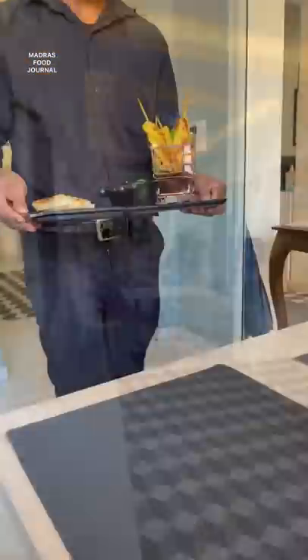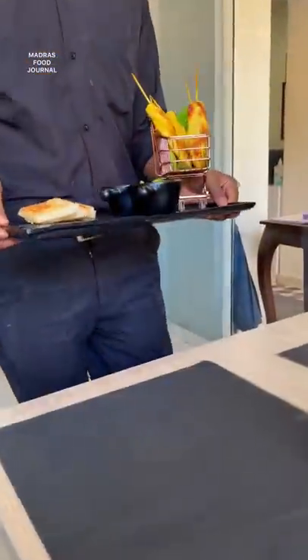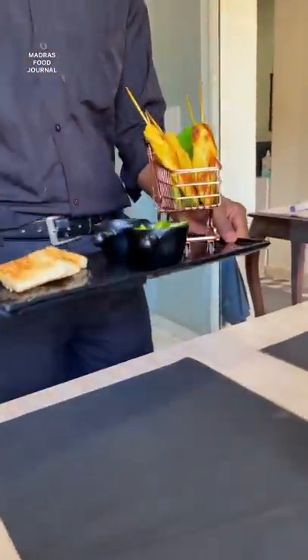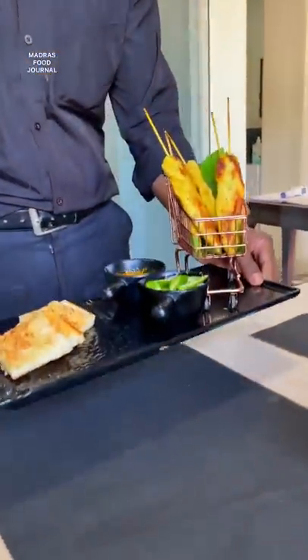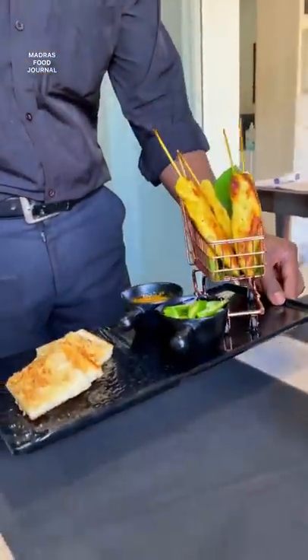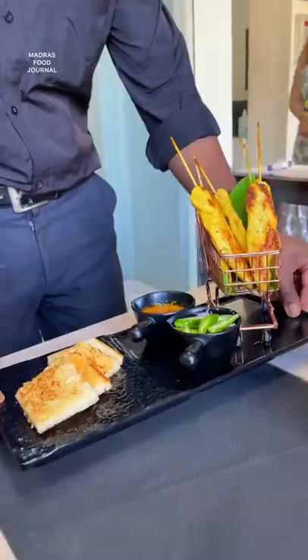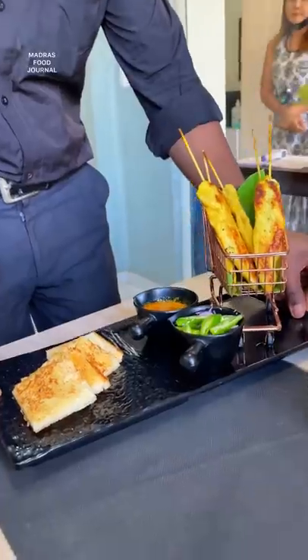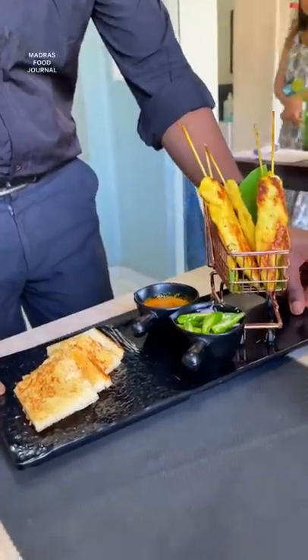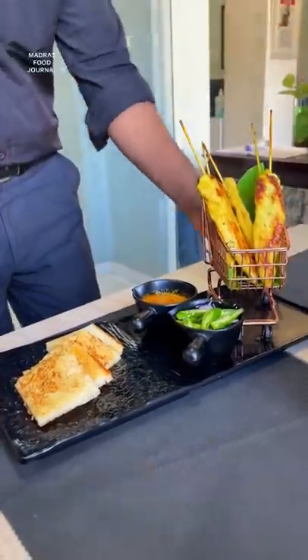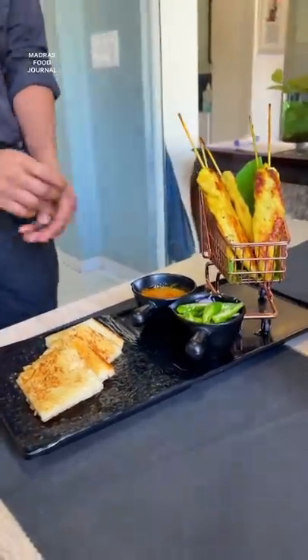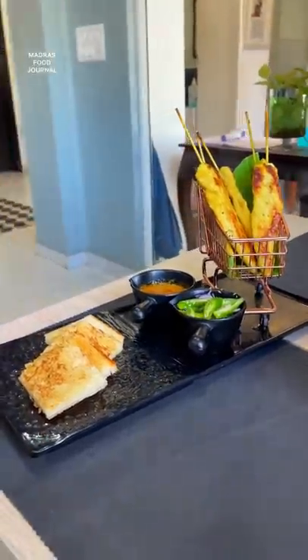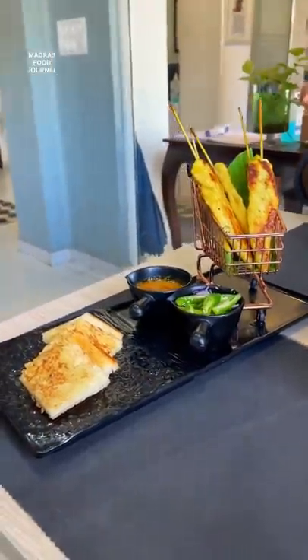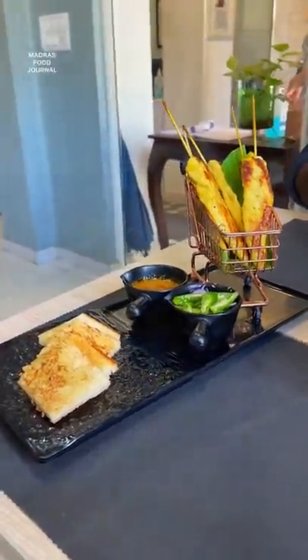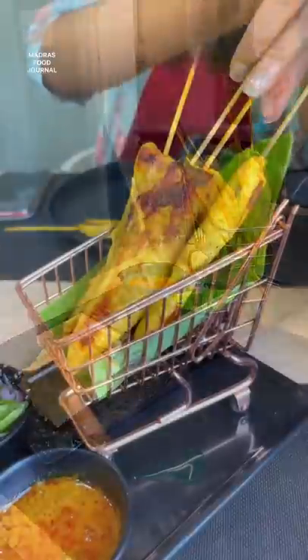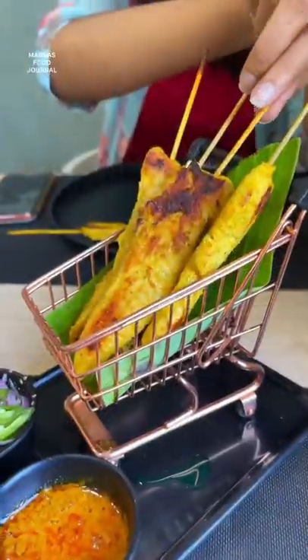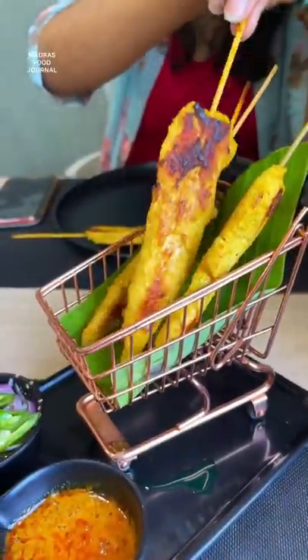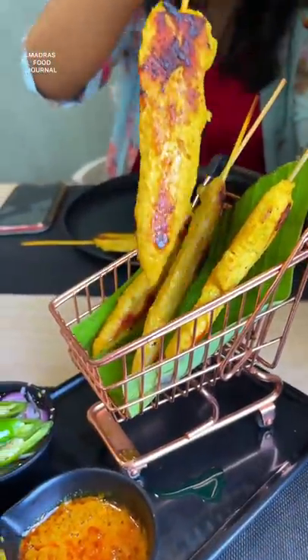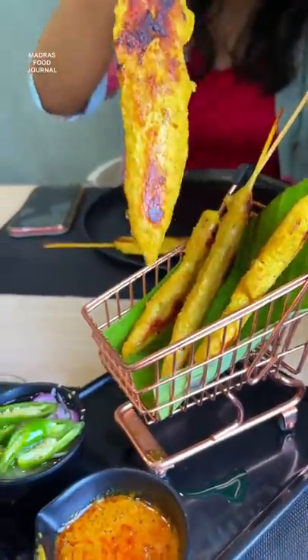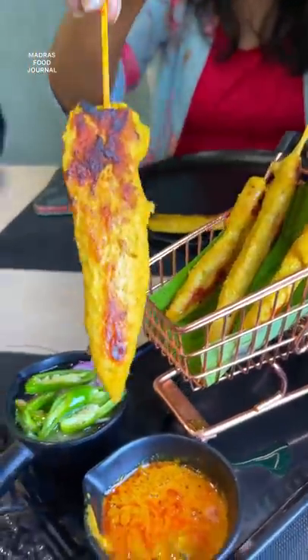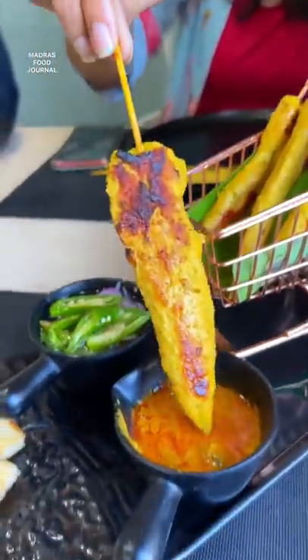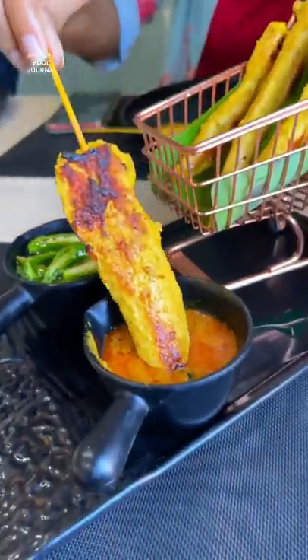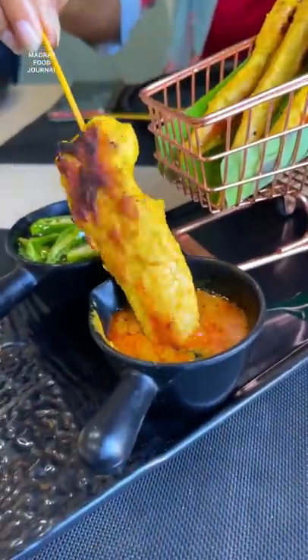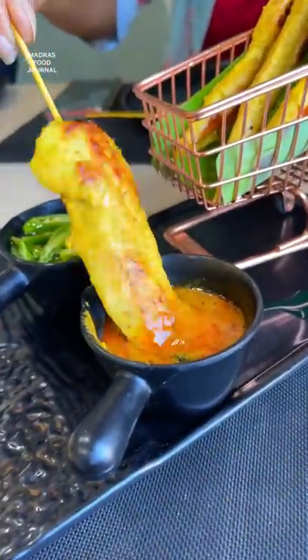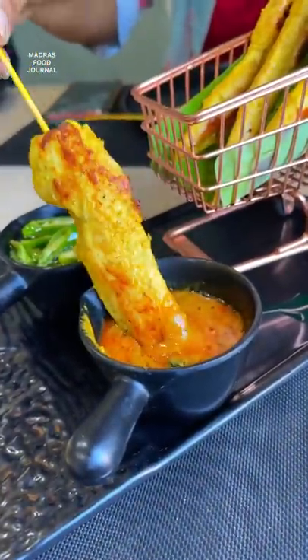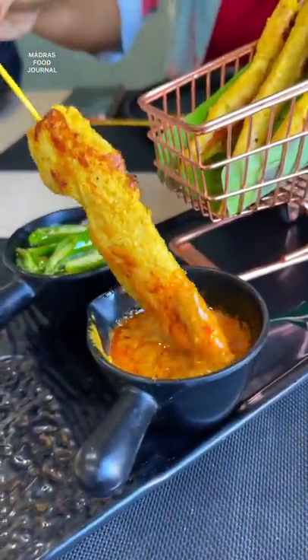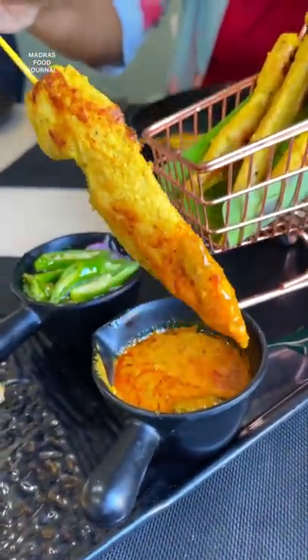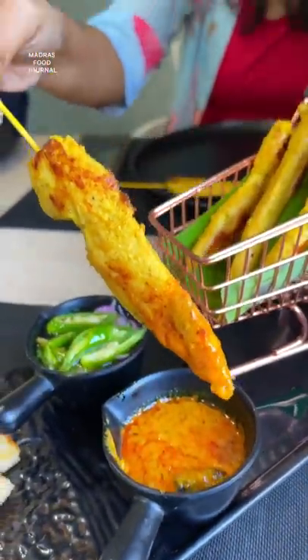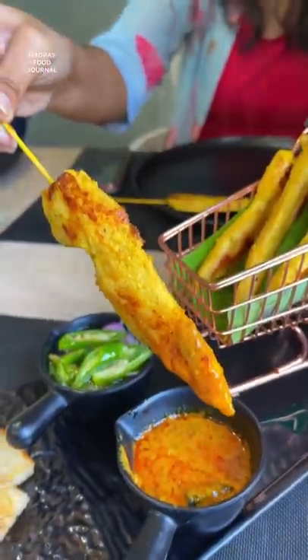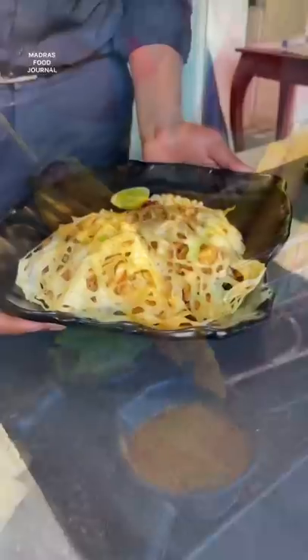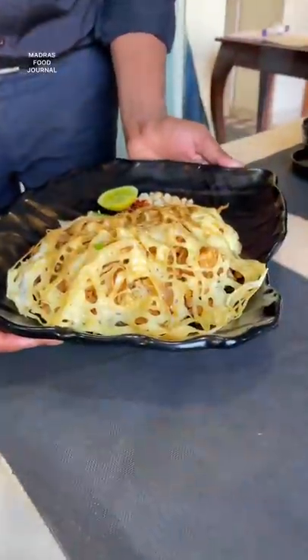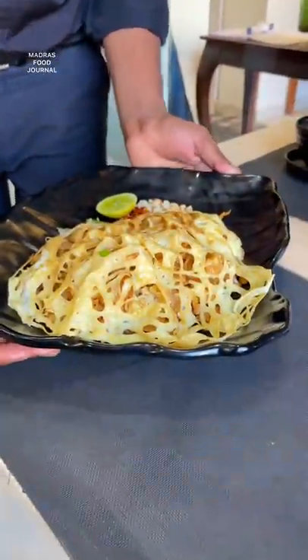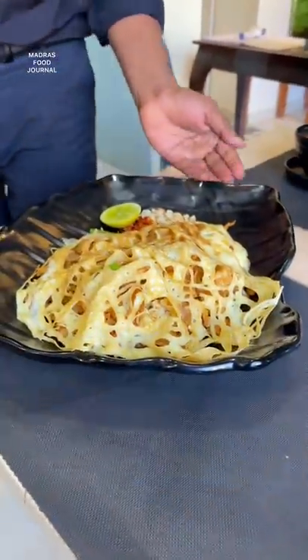Here we are going to try the starter chicken satay. It's a taste of mild, spicy and smoky flavor. It's a must try.